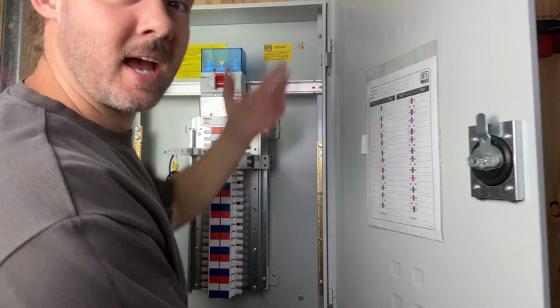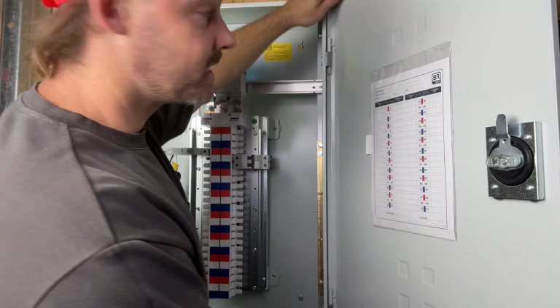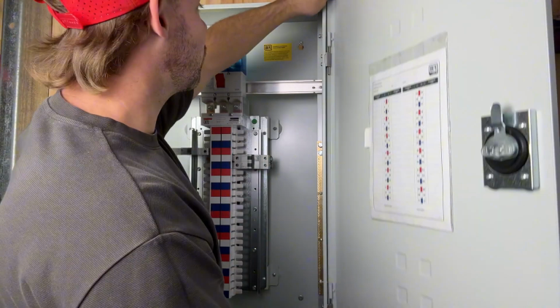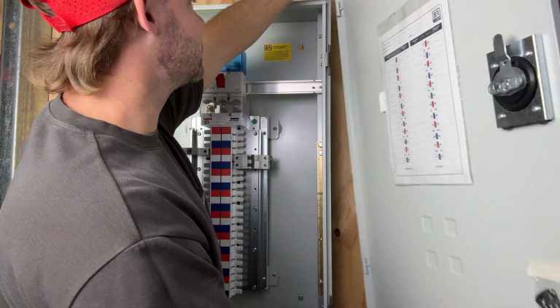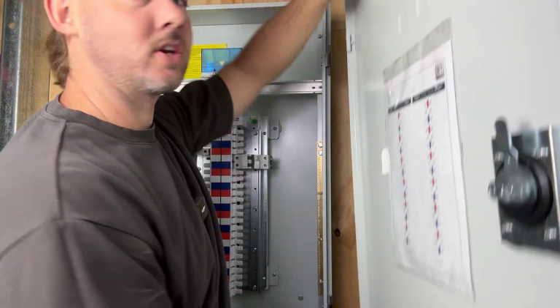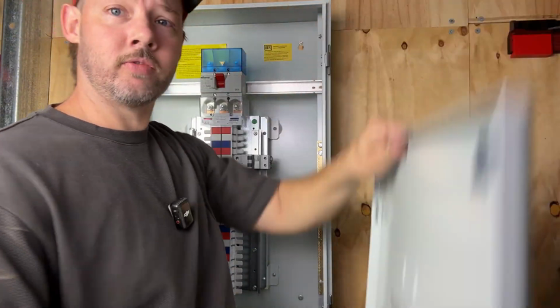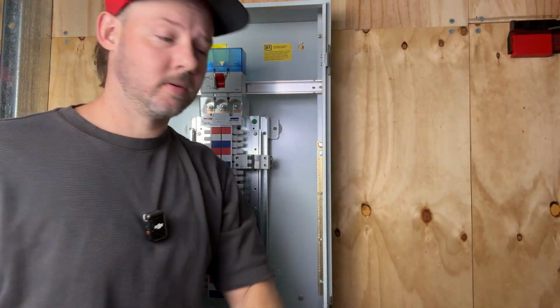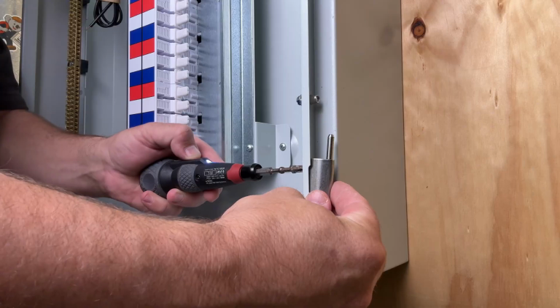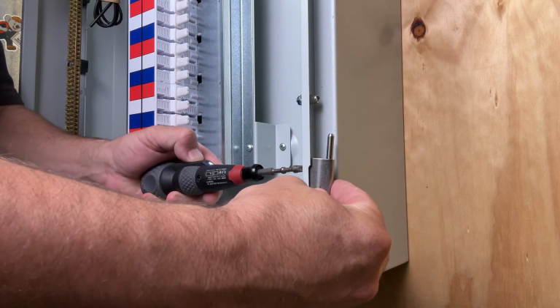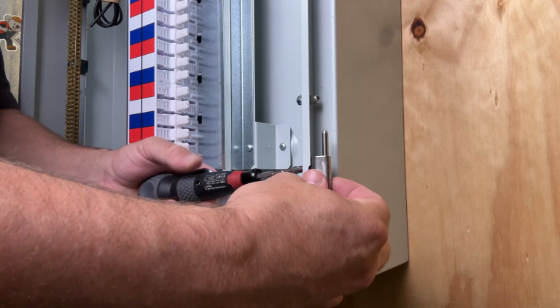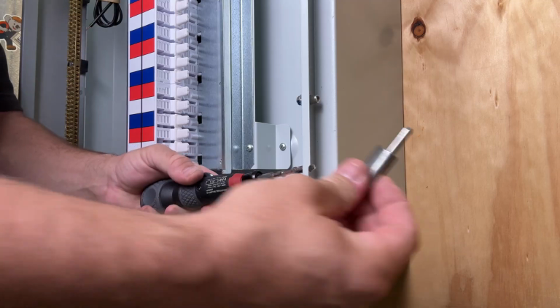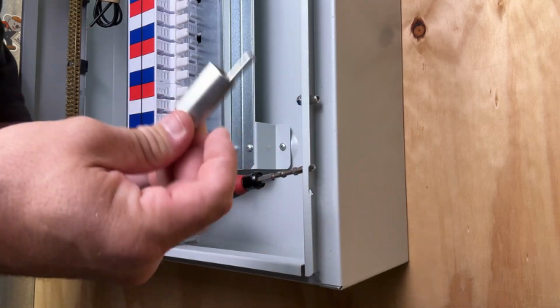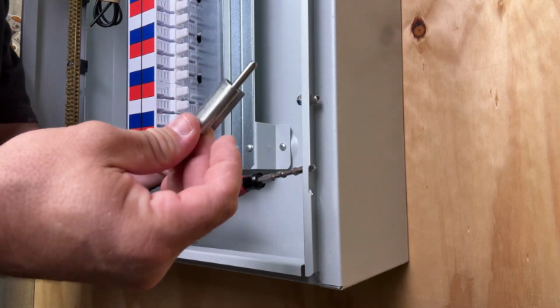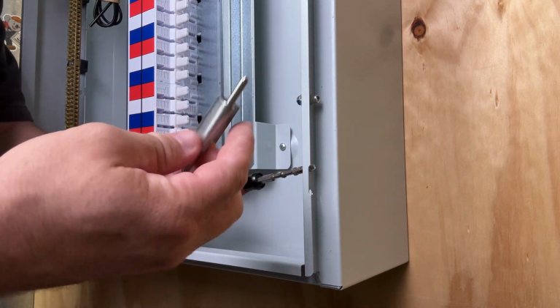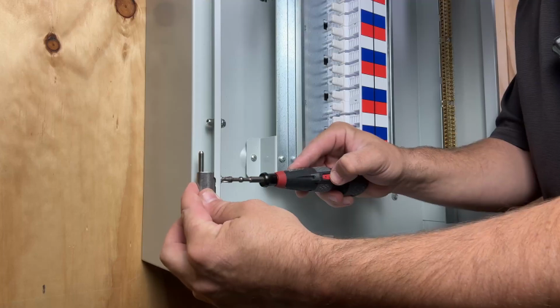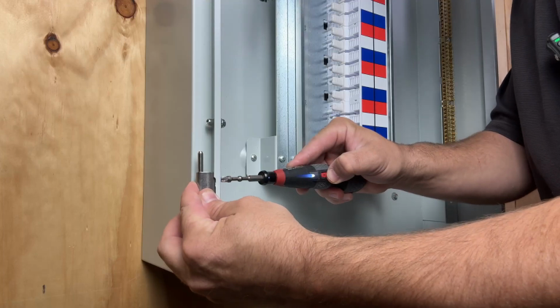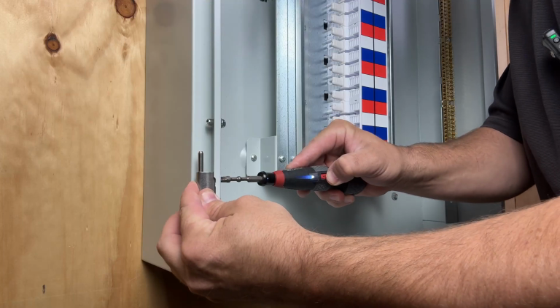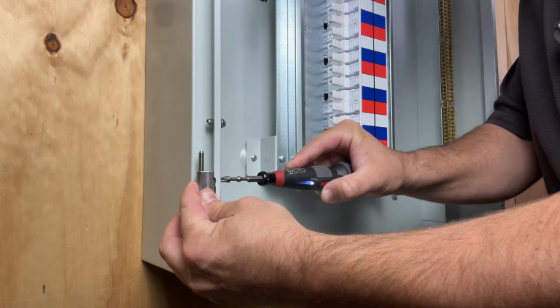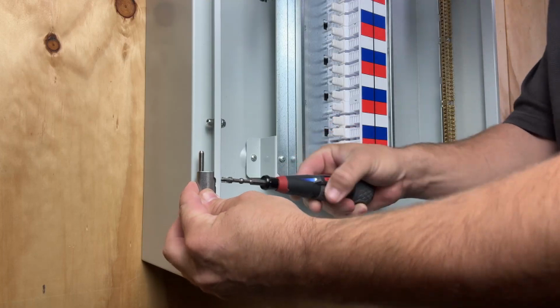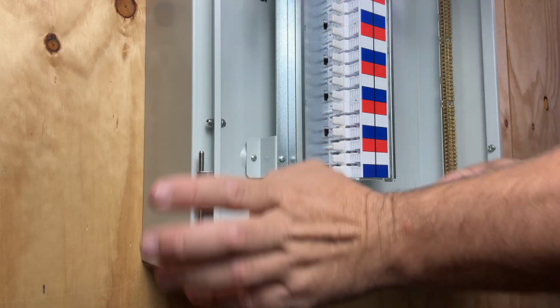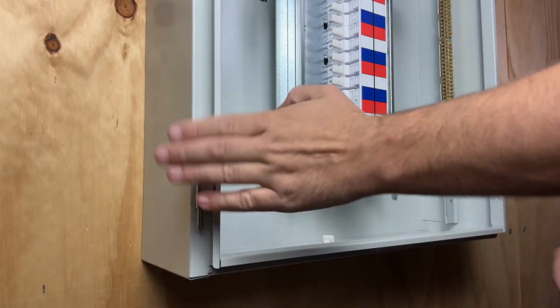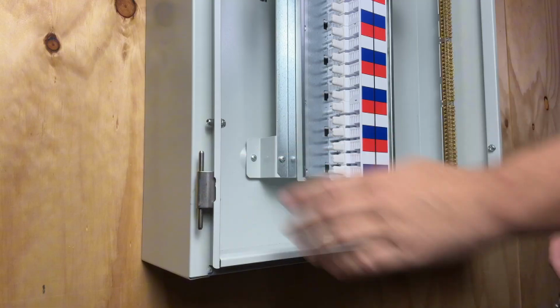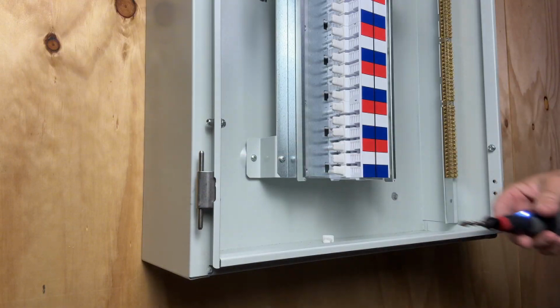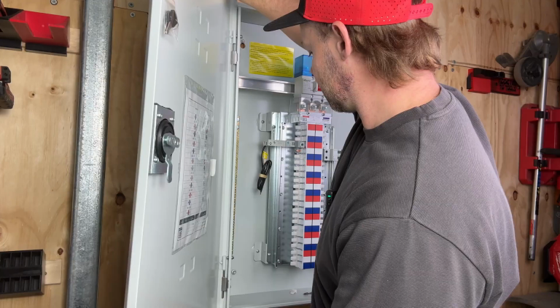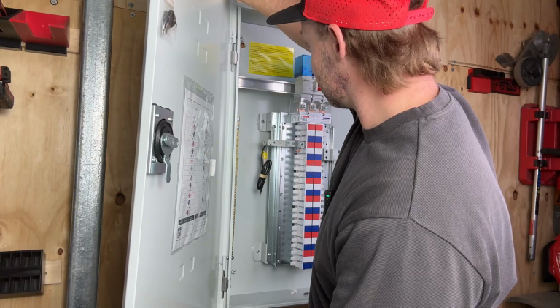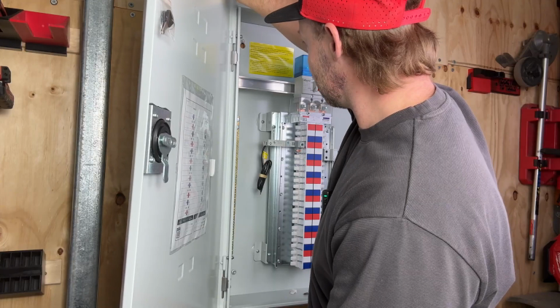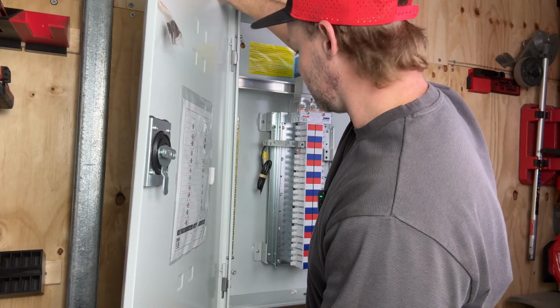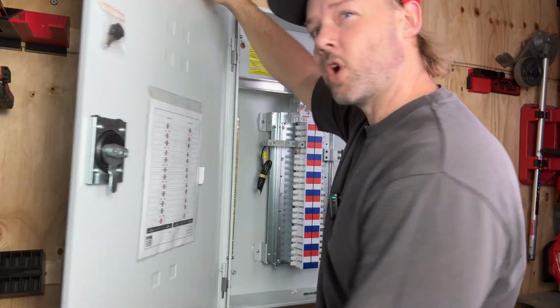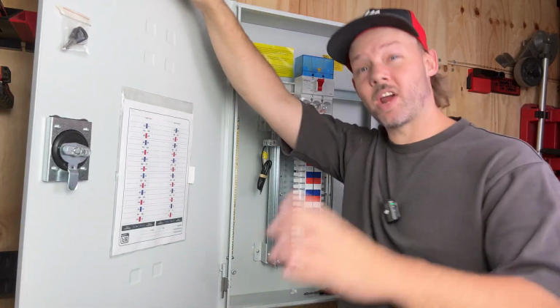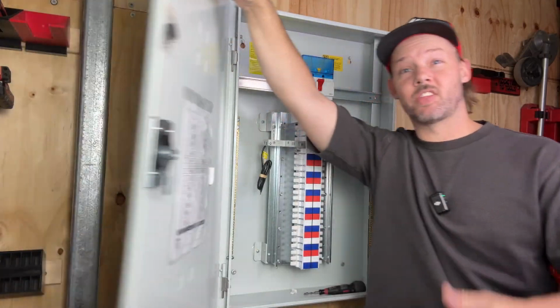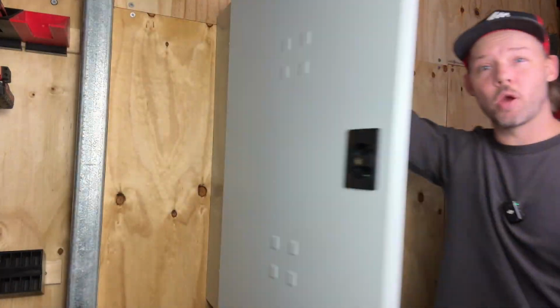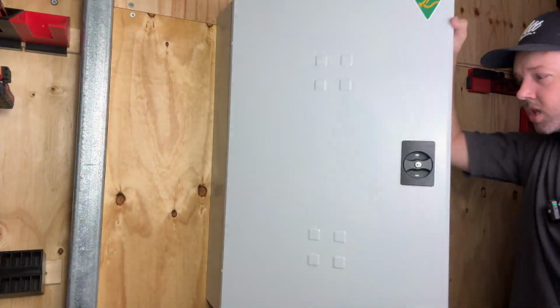As you can see the door is easily removed, and by removing these brackets and installing them to the other side you can reverse the direction that the door opens and closes.